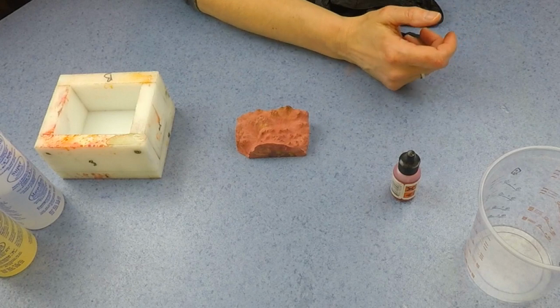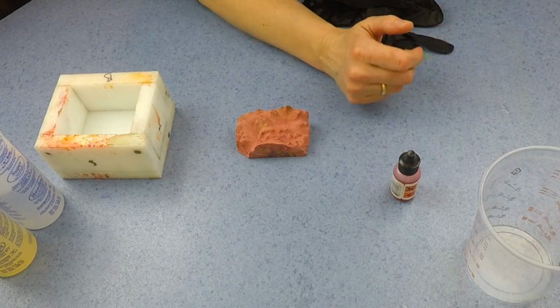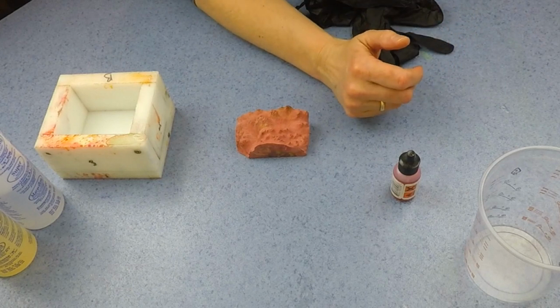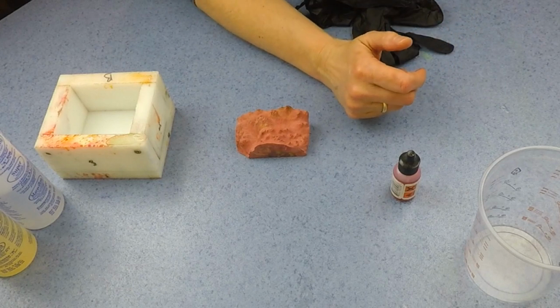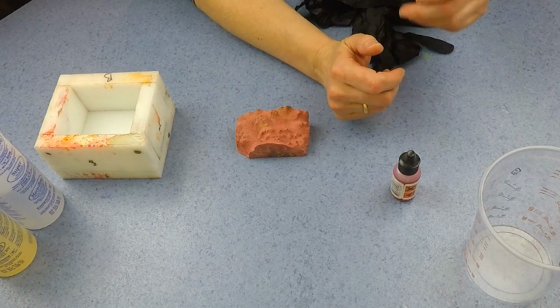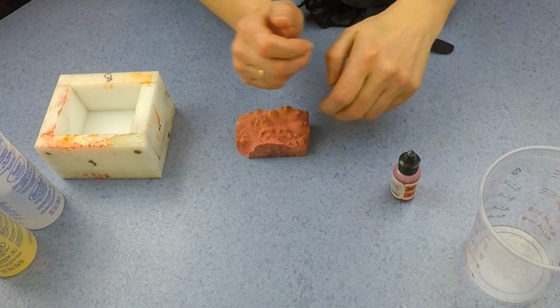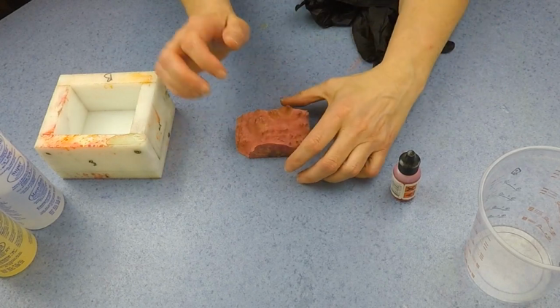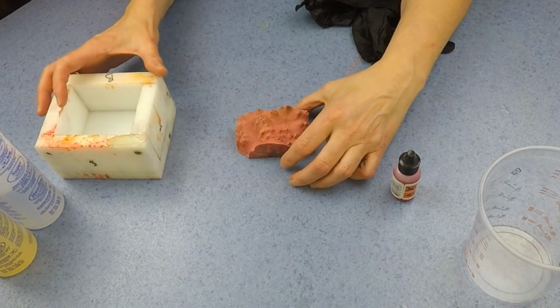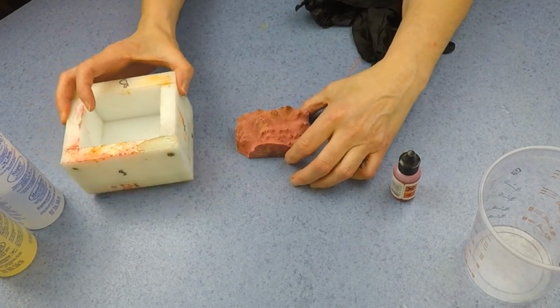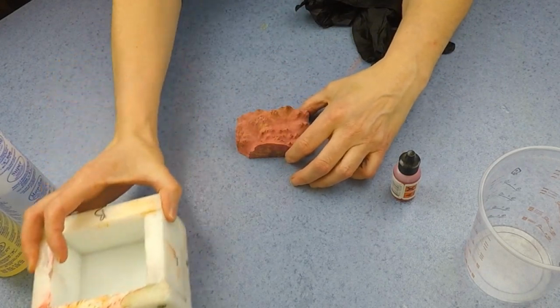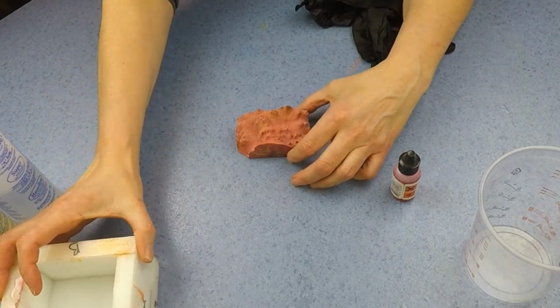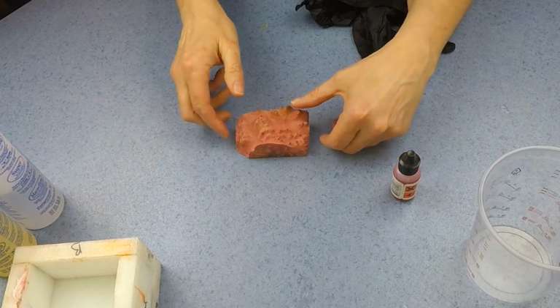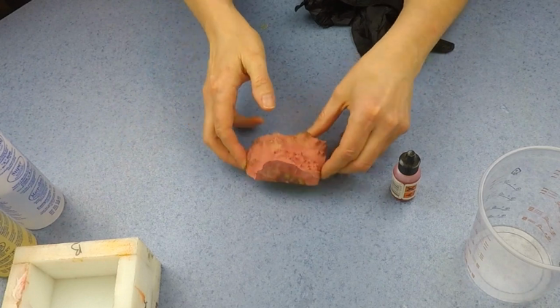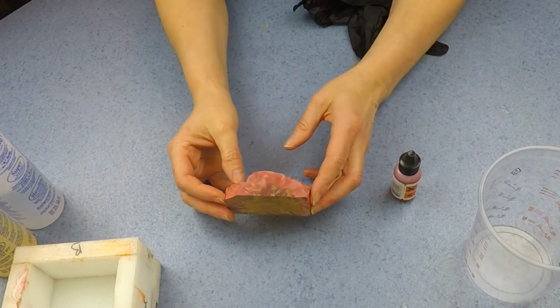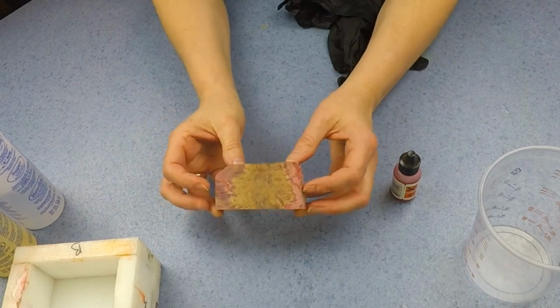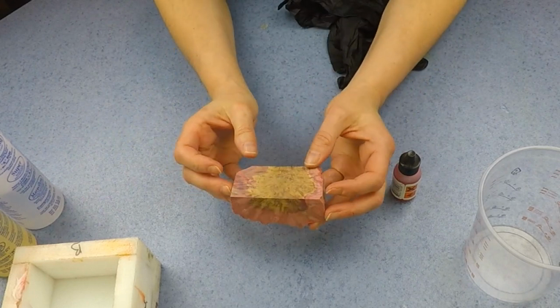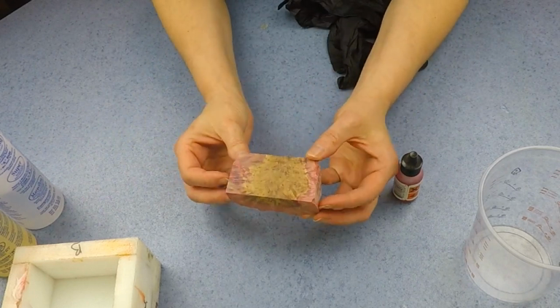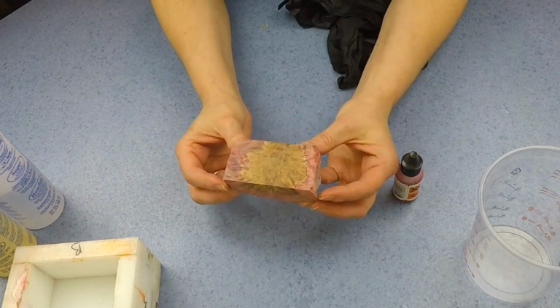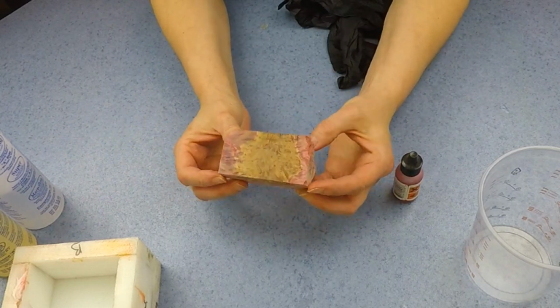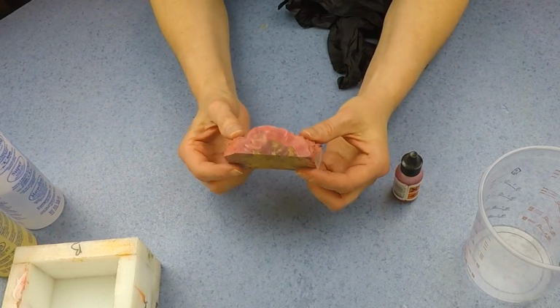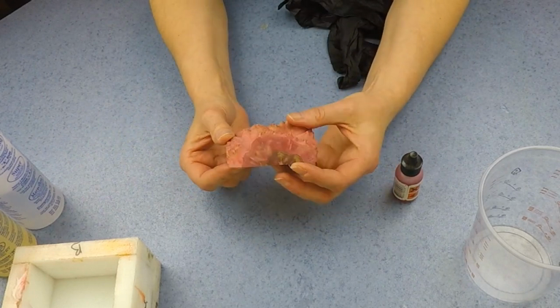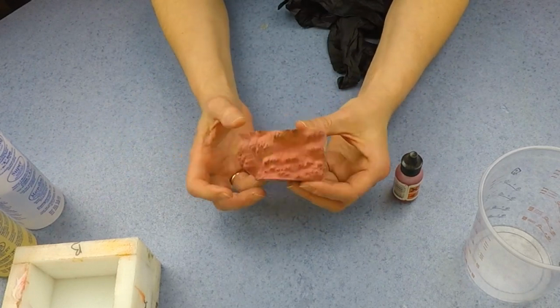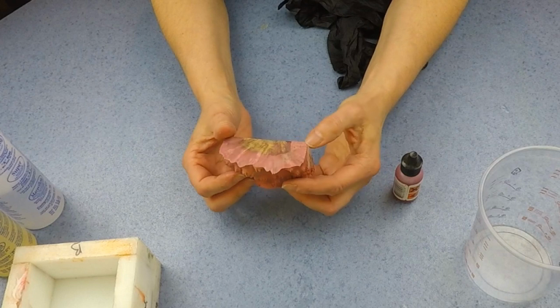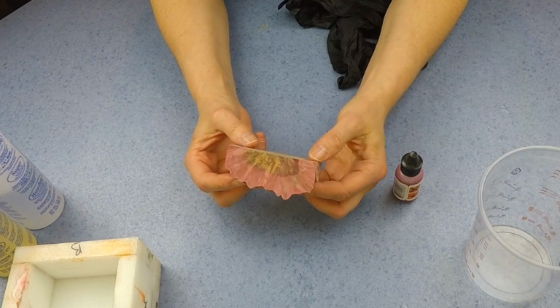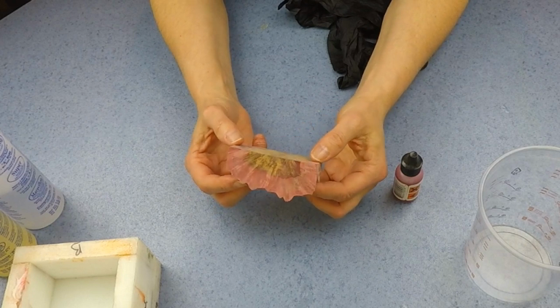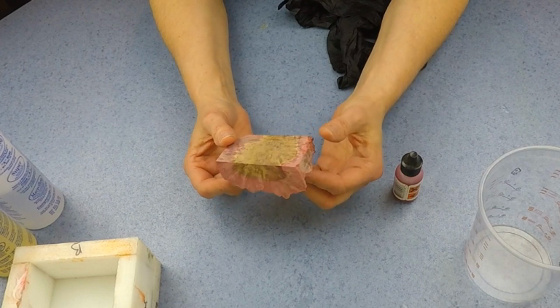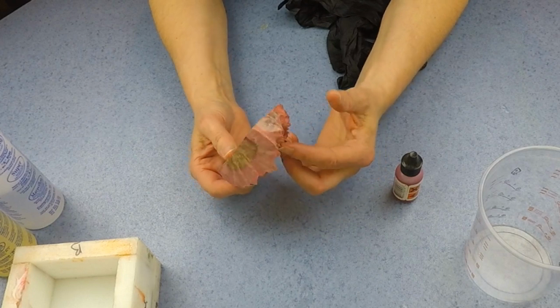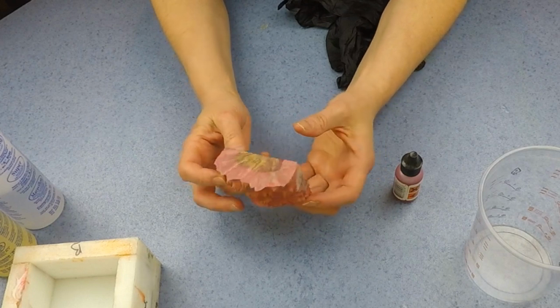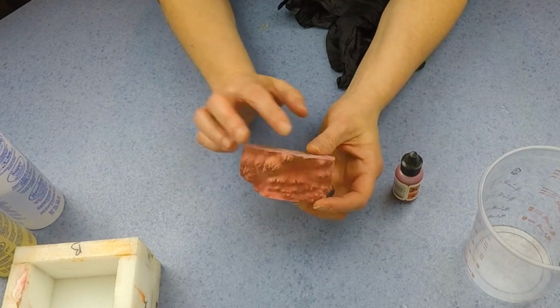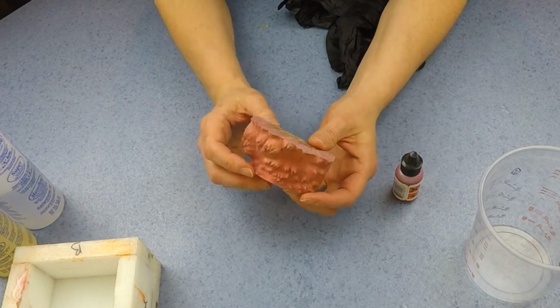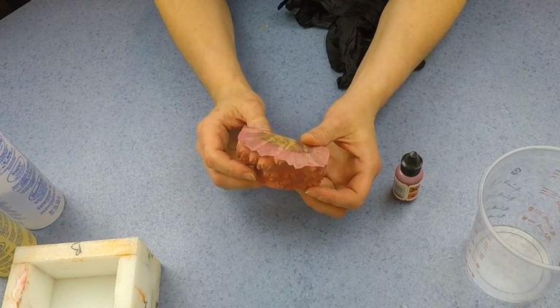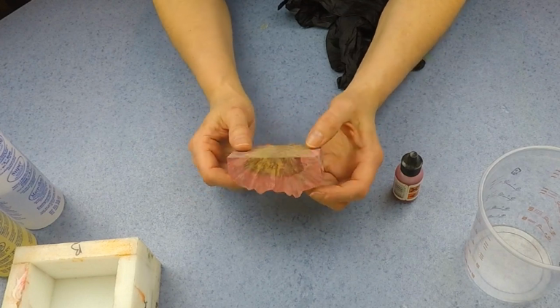This video has been a long time coming really, because these little blanks that I've got here — this was a stabilised mele burr, and it was stabilised in red; it obviously comes out pinkish.